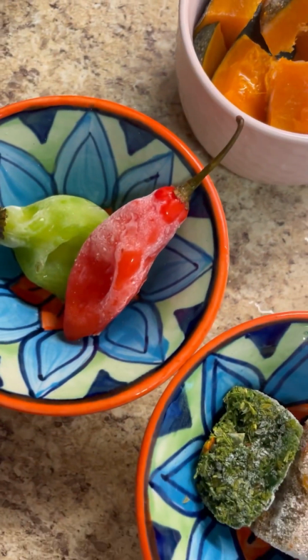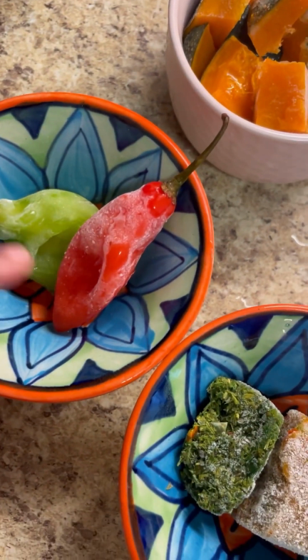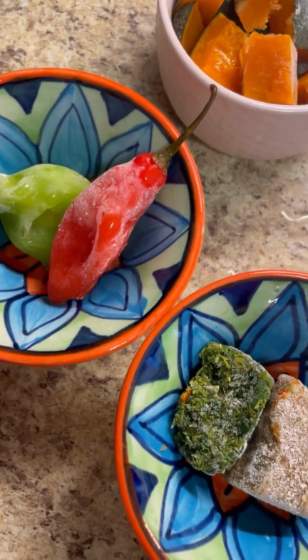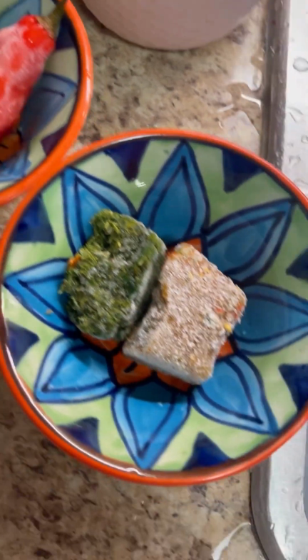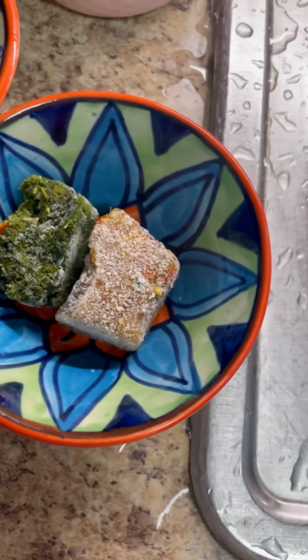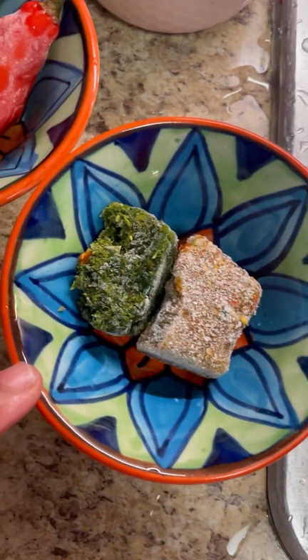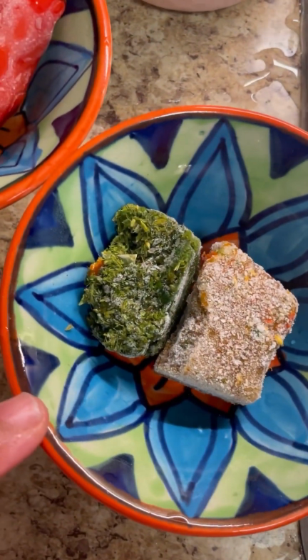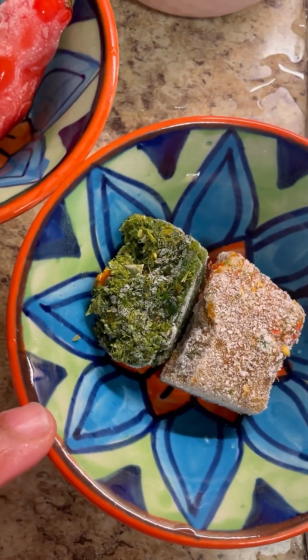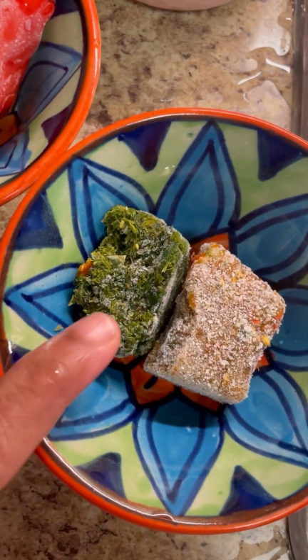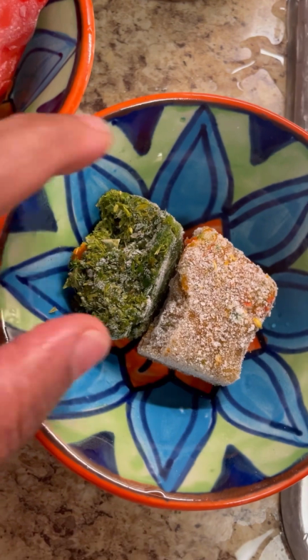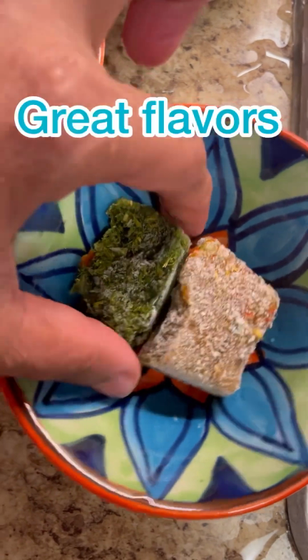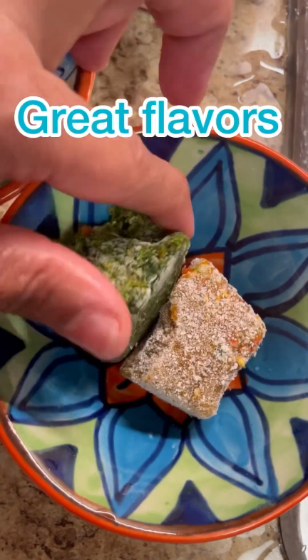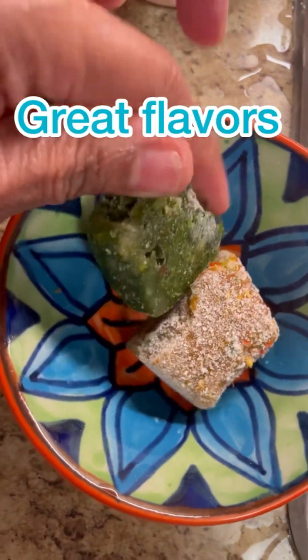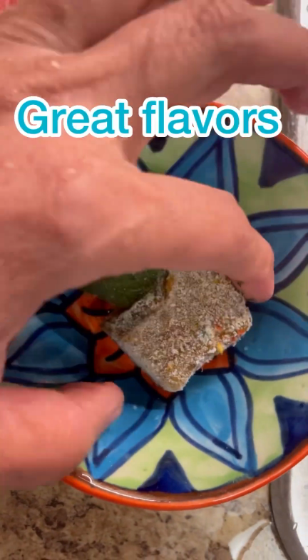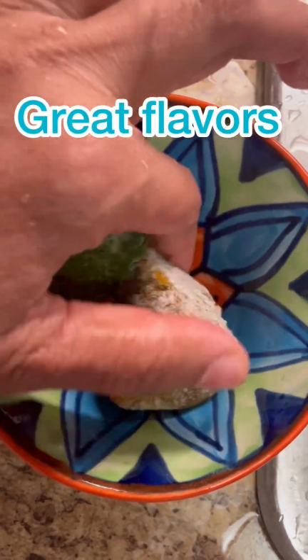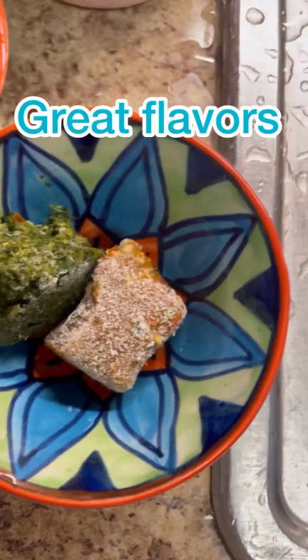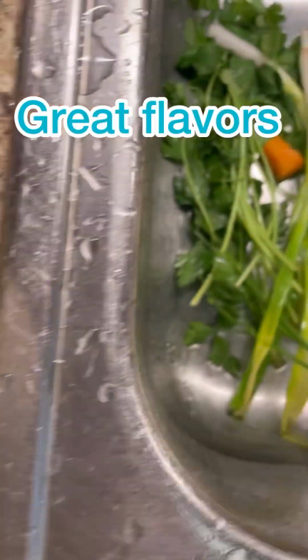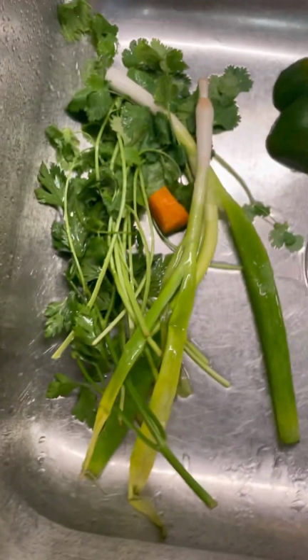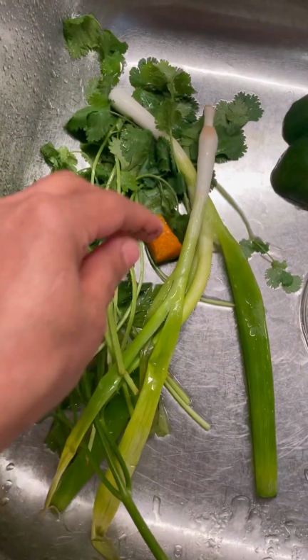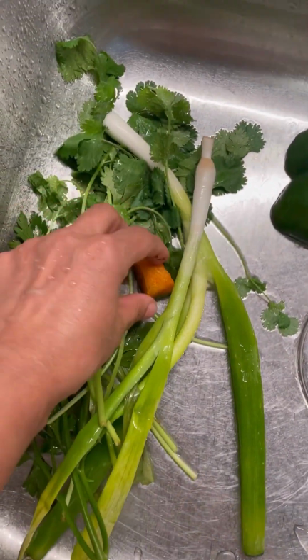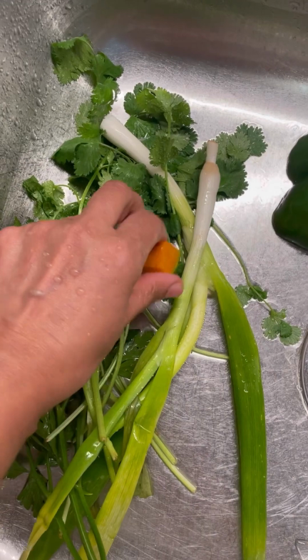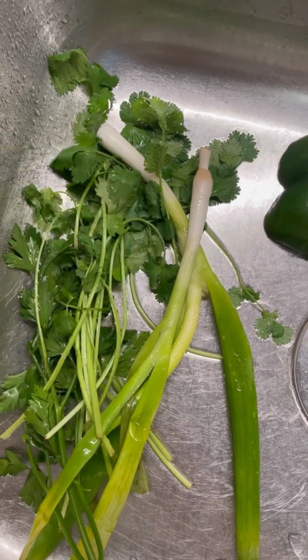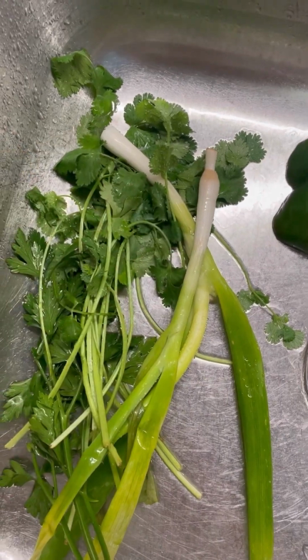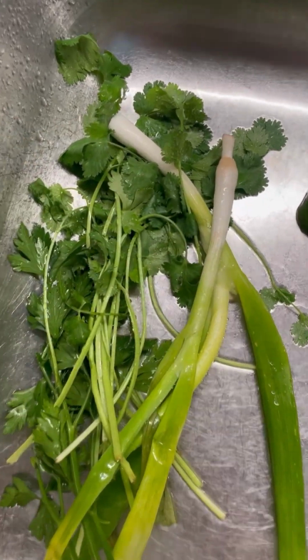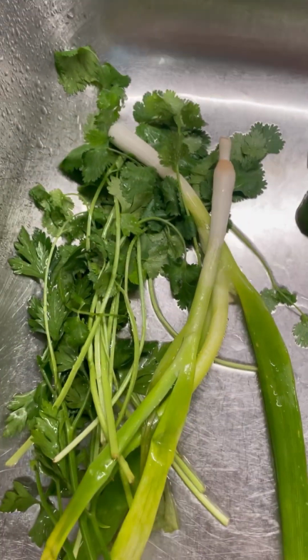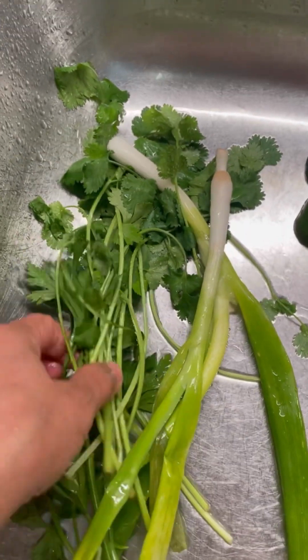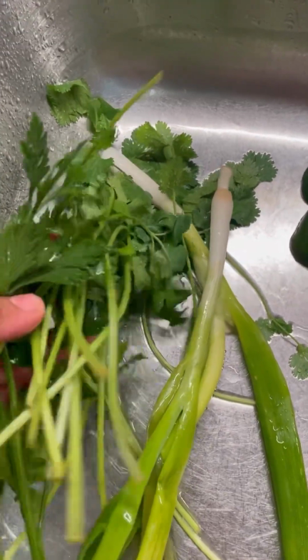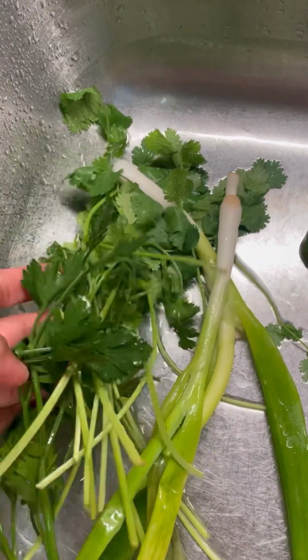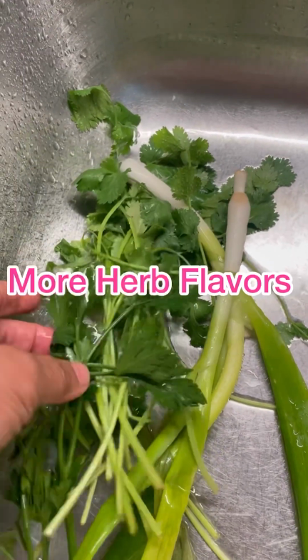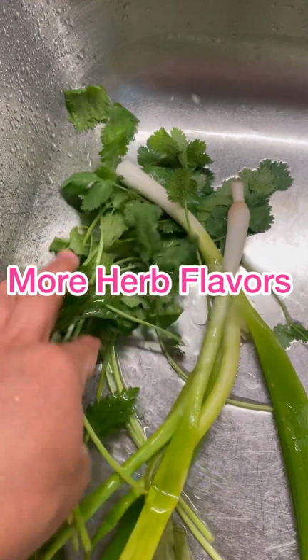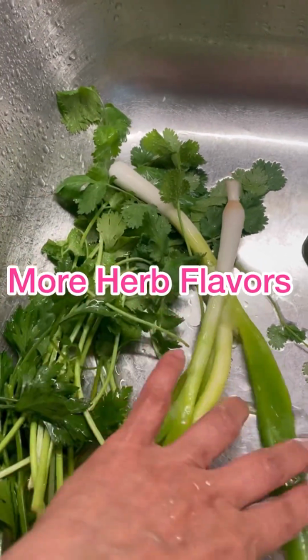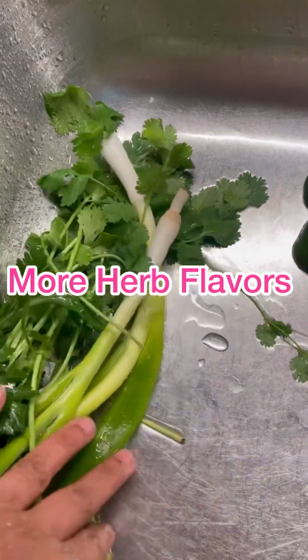Here I have two pimento peppers and my green seasoning. If you look at that video you will see that green seasoning — all those herbs. I'm going to give everything a good wash. I have parsley, cilantro, and my peppers.